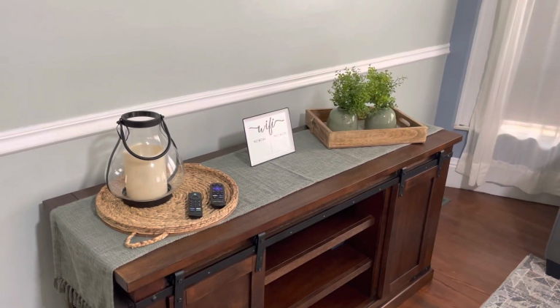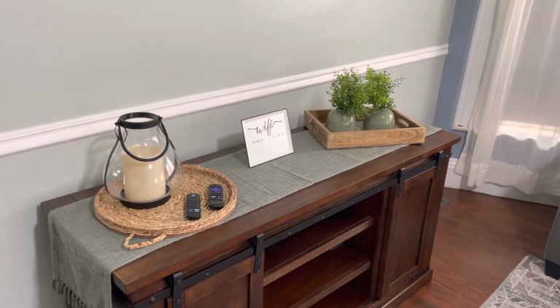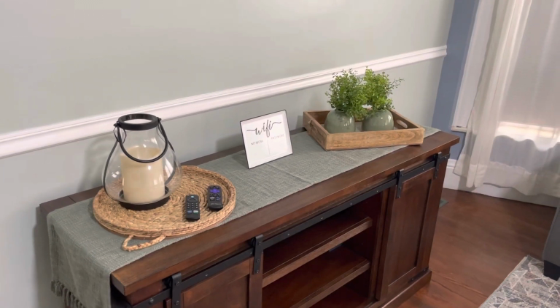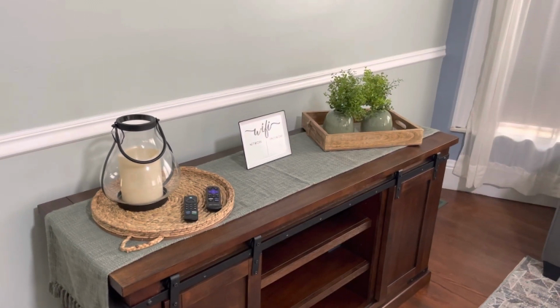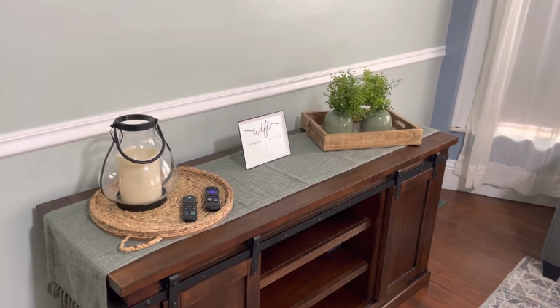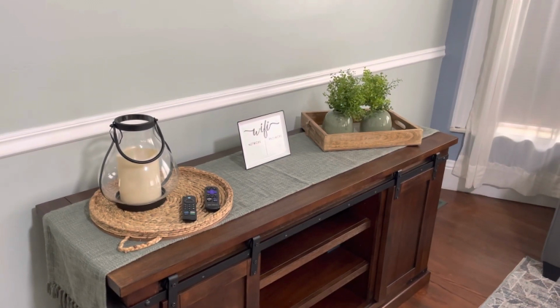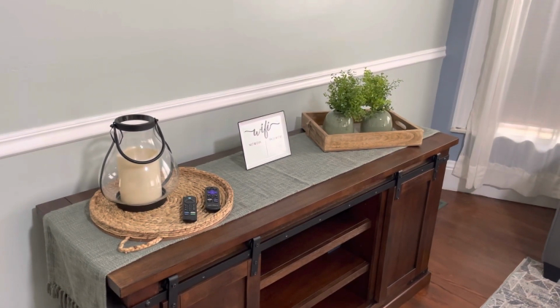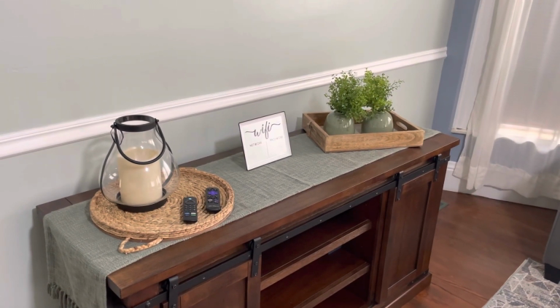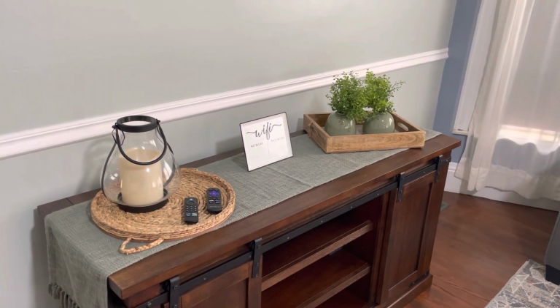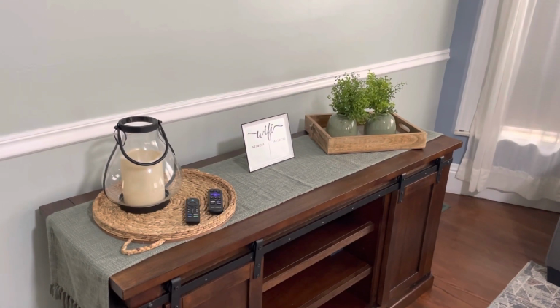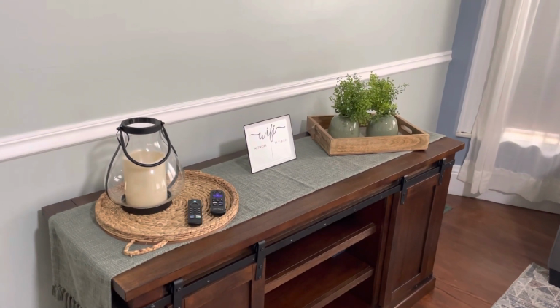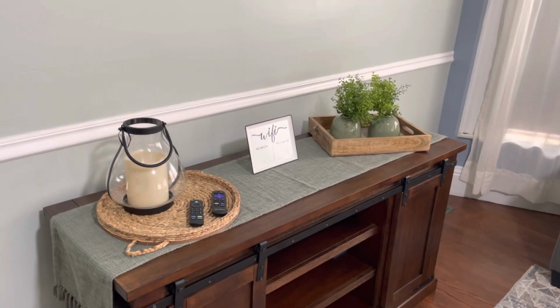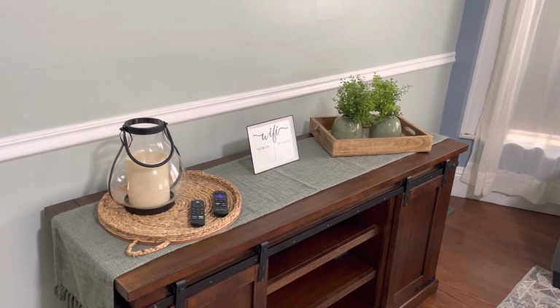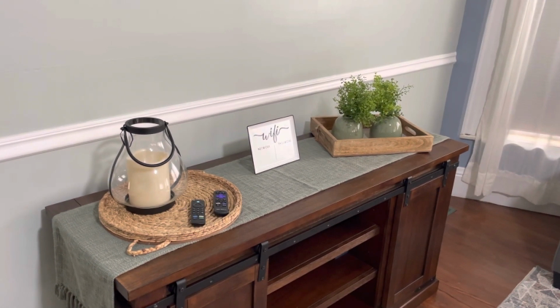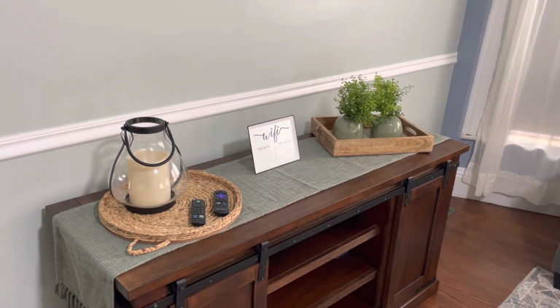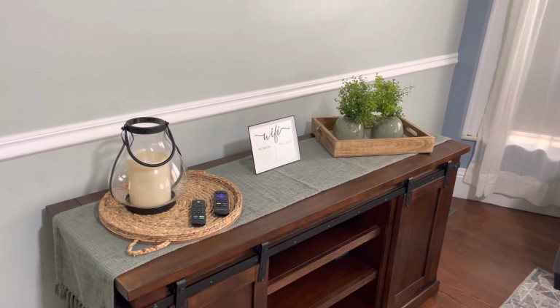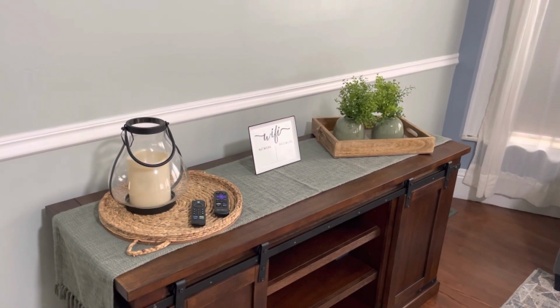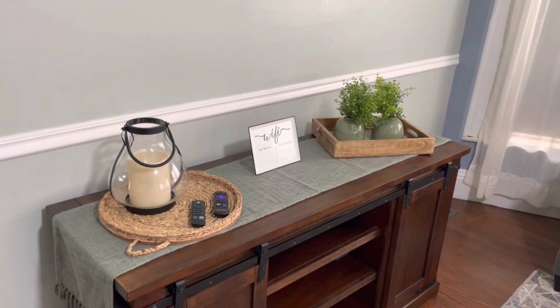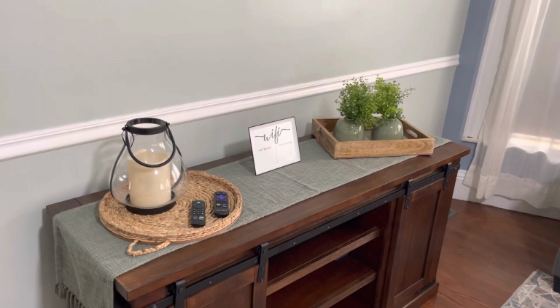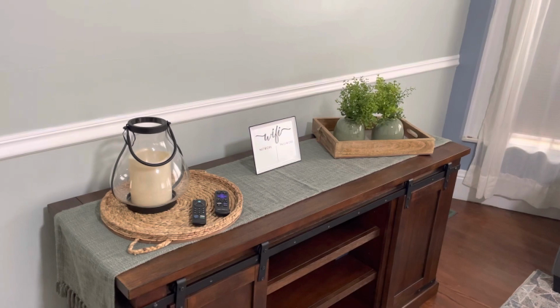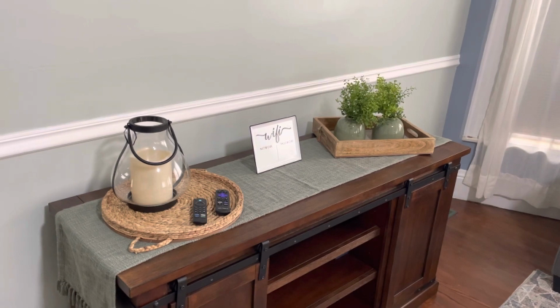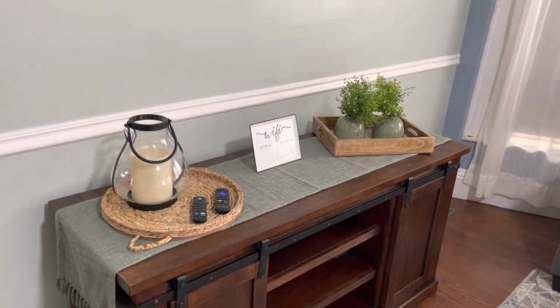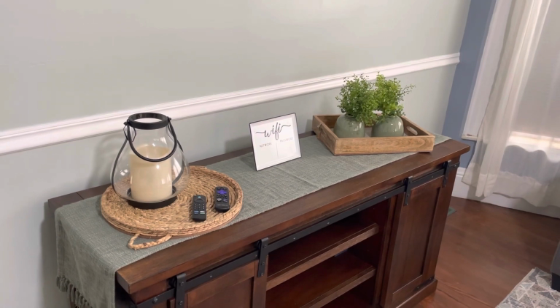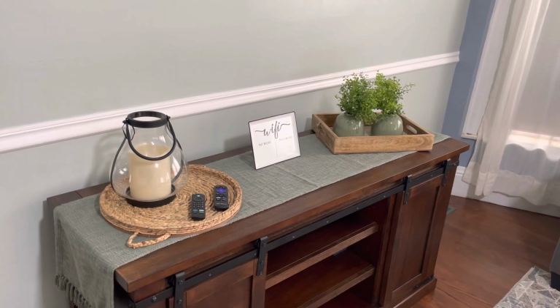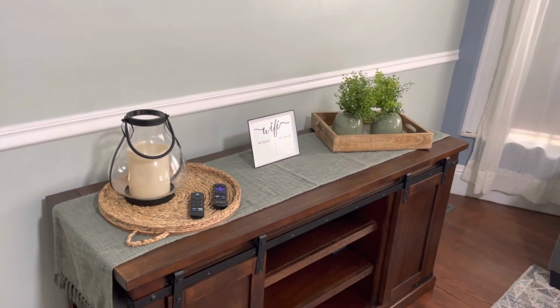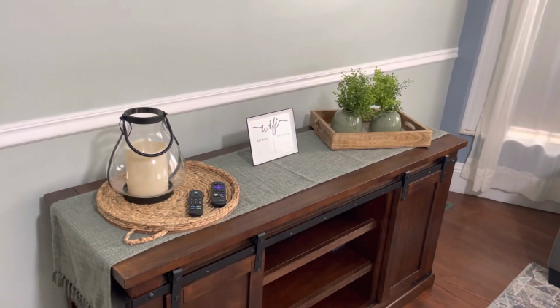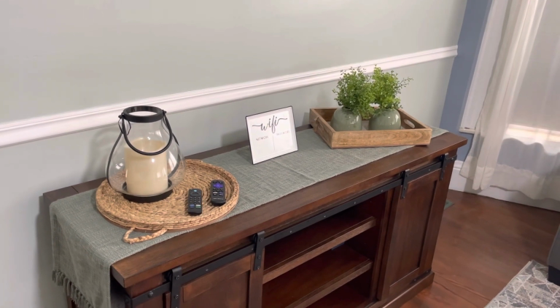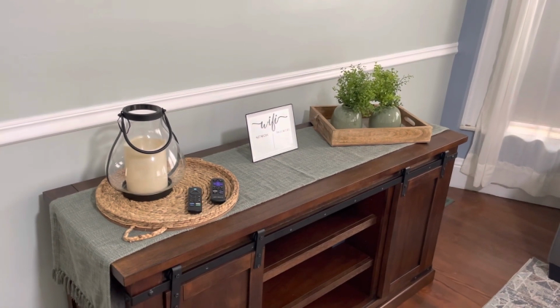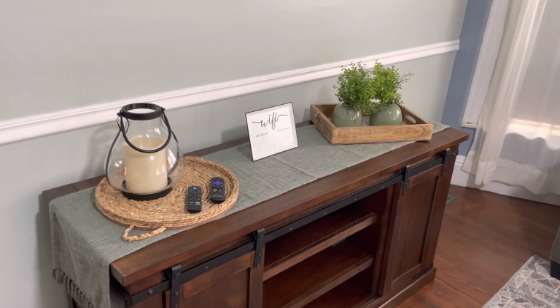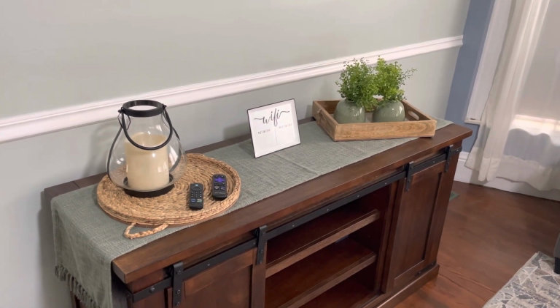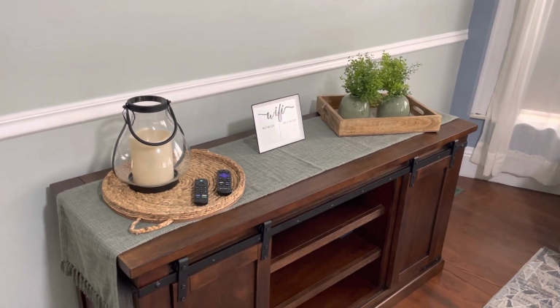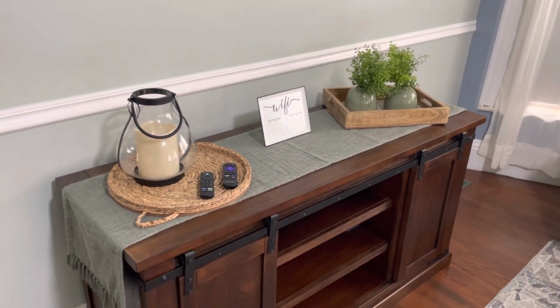Hey guys, welcome to Liberty Manor in North Fork, Arkansas. This is a short video of how our TV works here in the main living room.